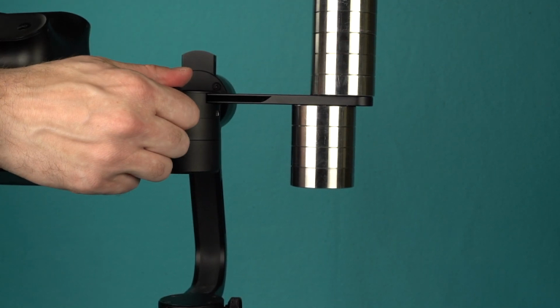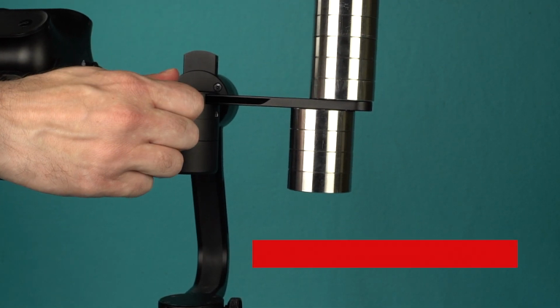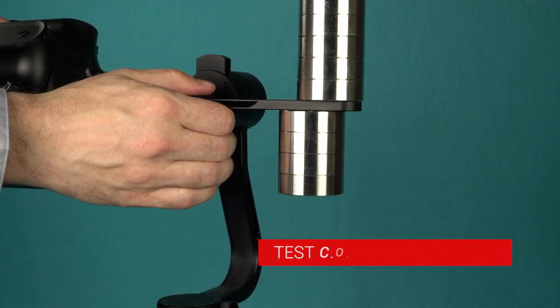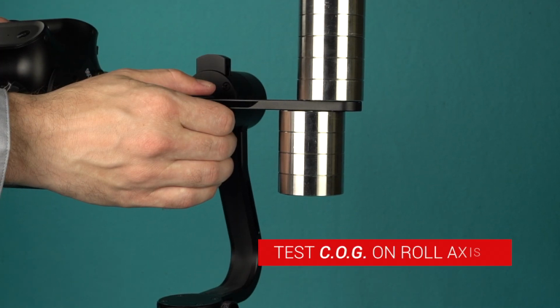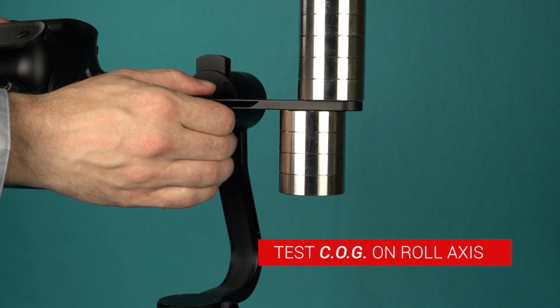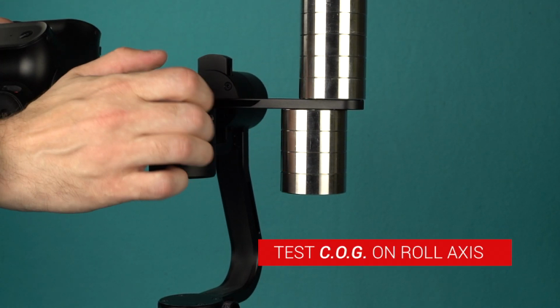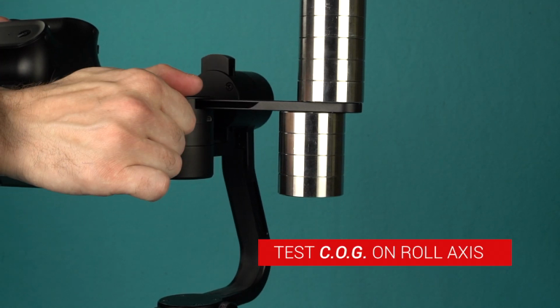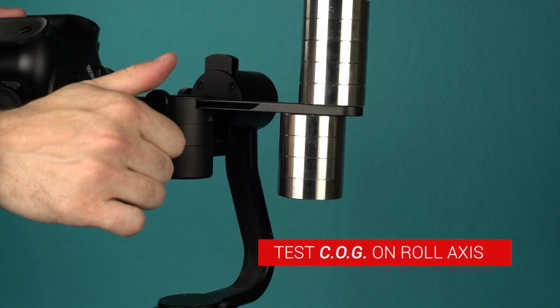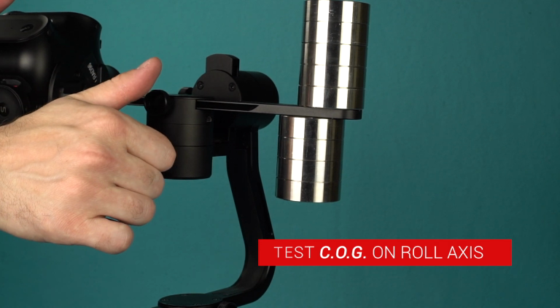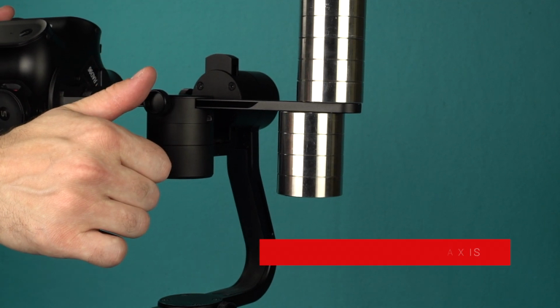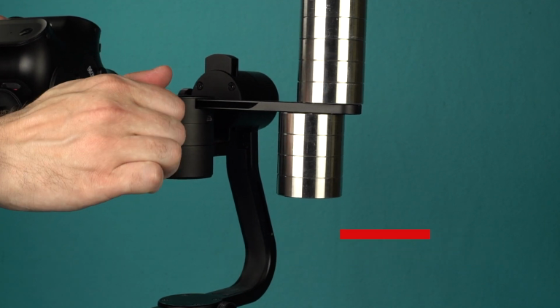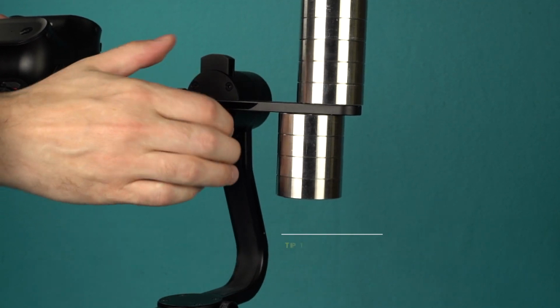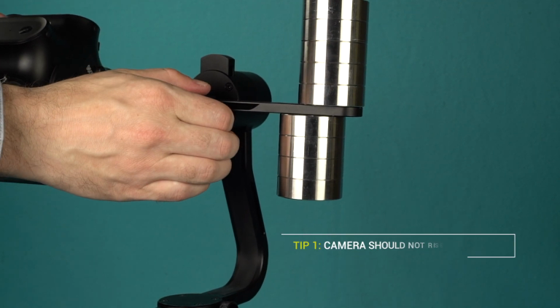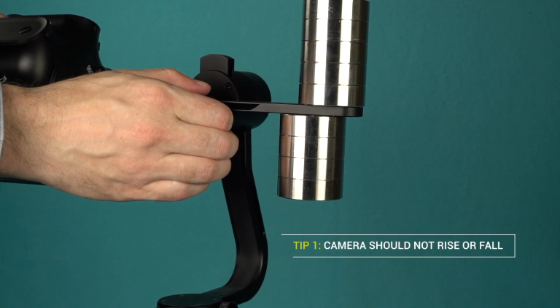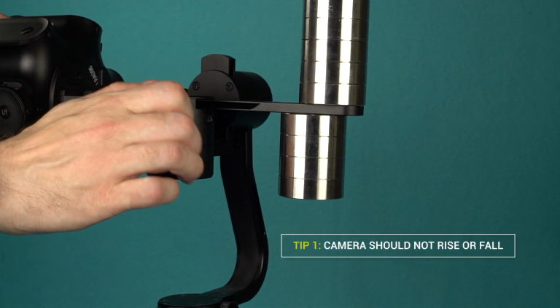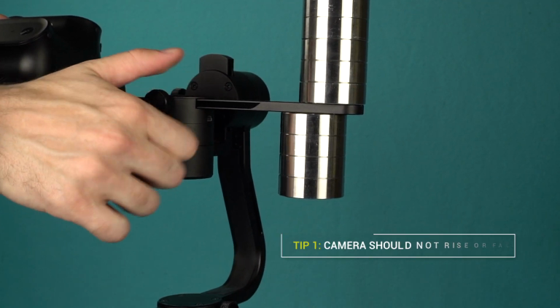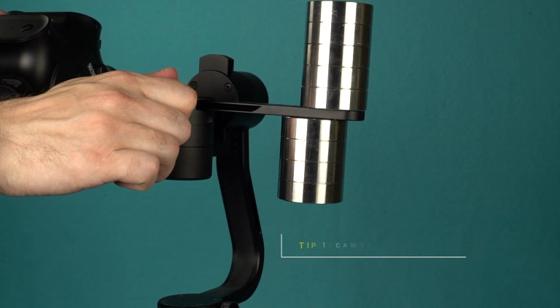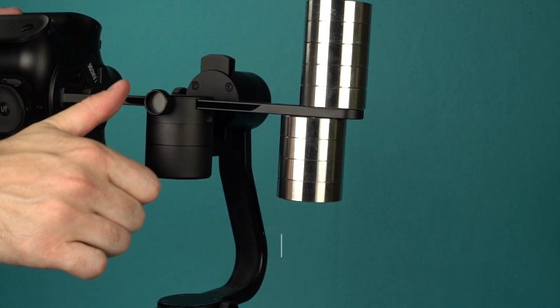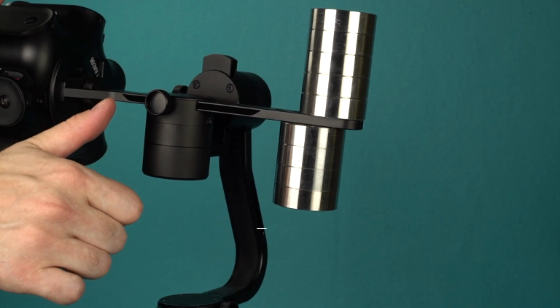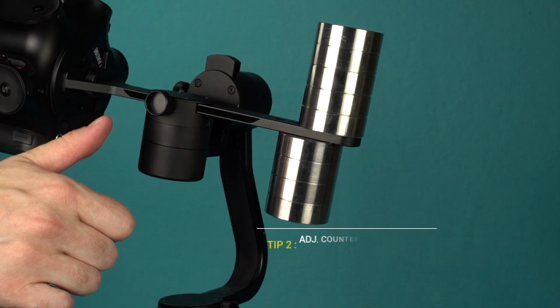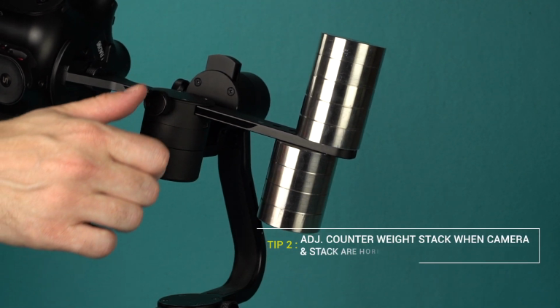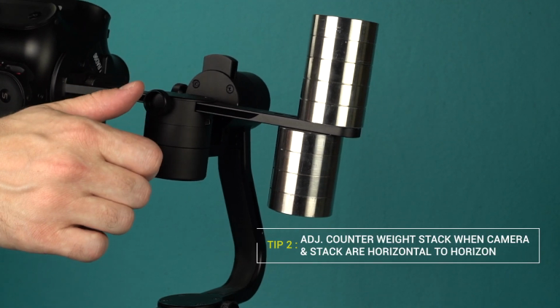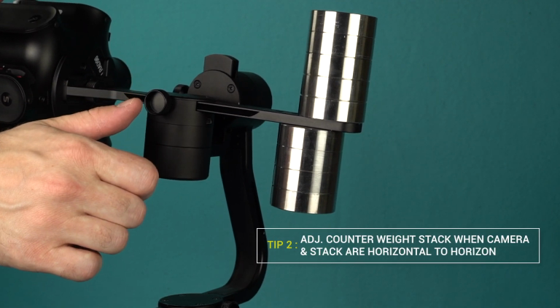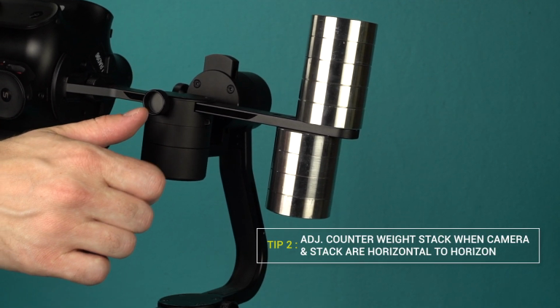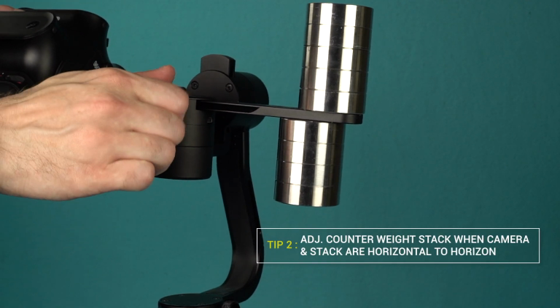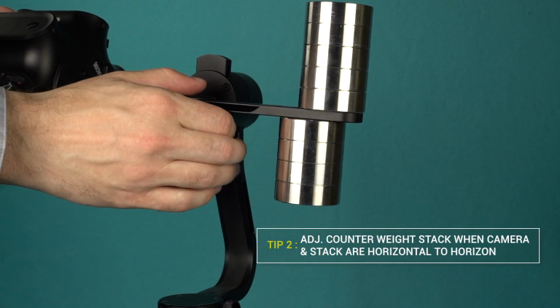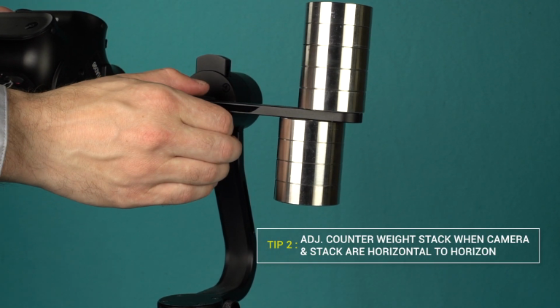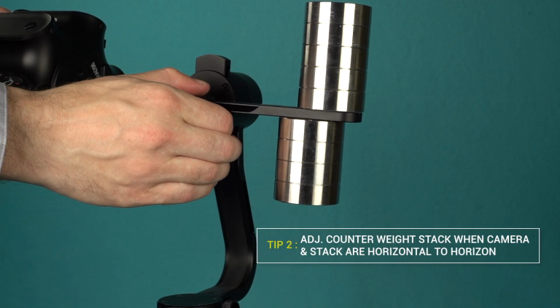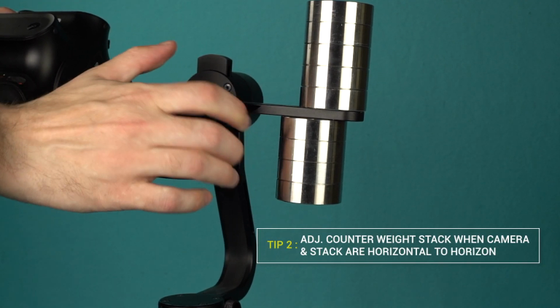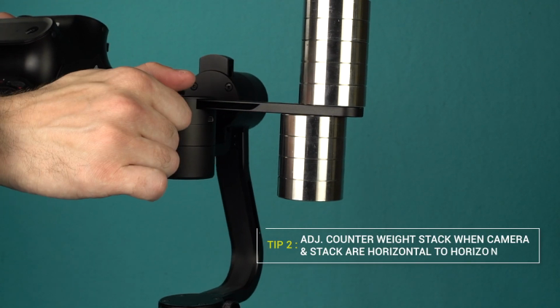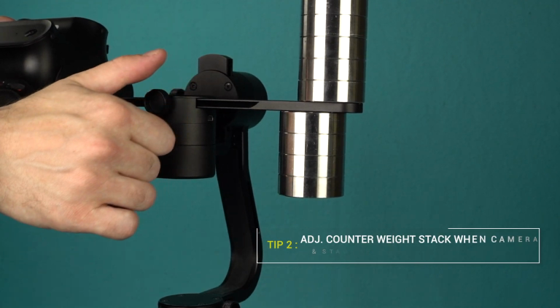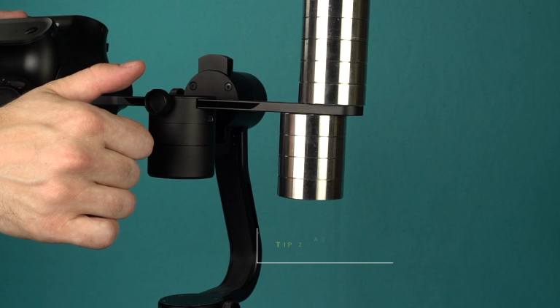To test the center of gravity, rotate the camera on the roll axis till it is horizontal. The camera should not rise or fall. It is highly recommended to only adjust the counterweight stack when the camera and counterweight stack are horizontal to the horizon.